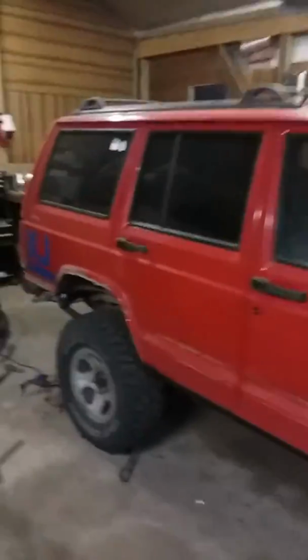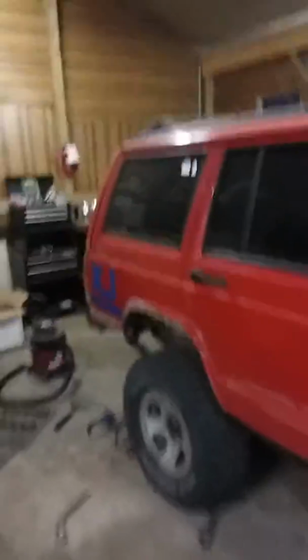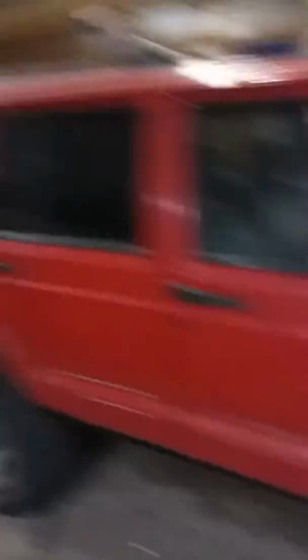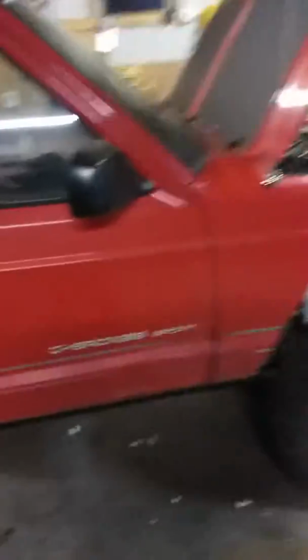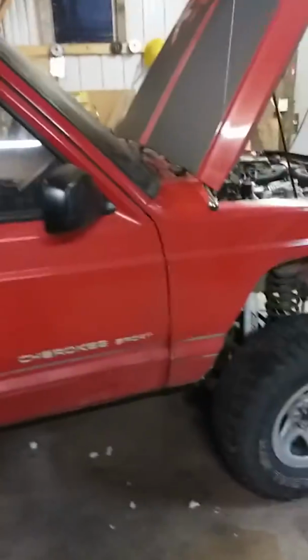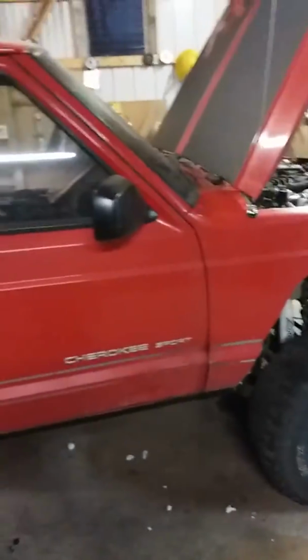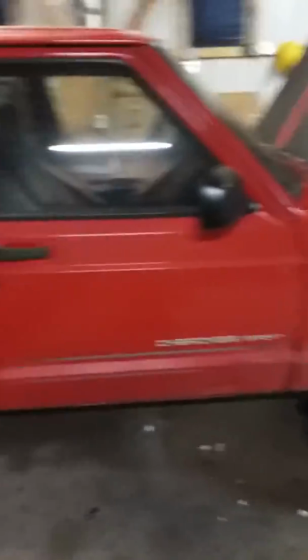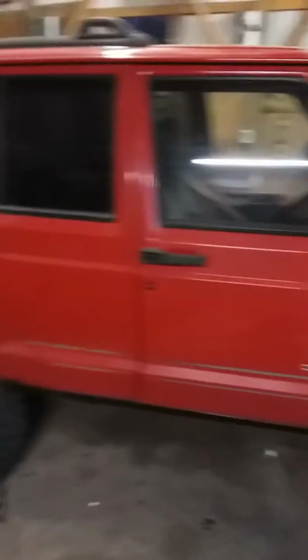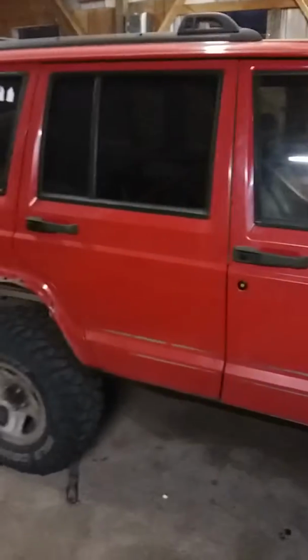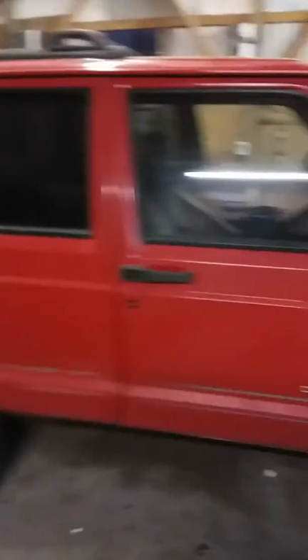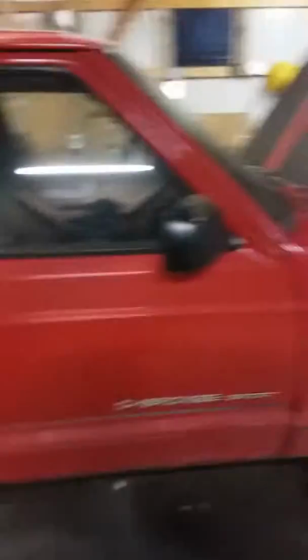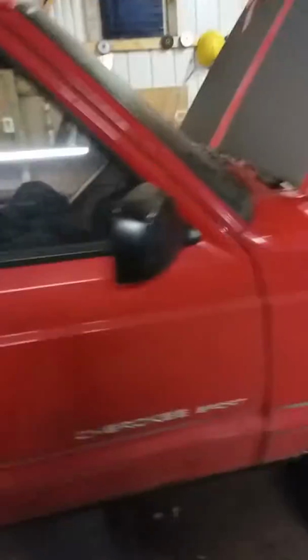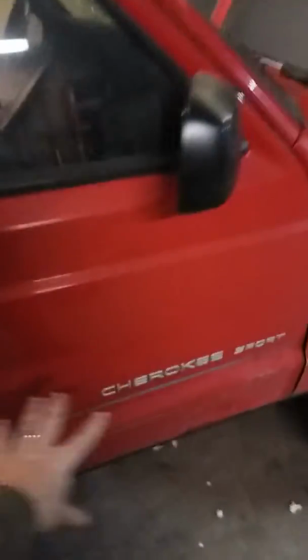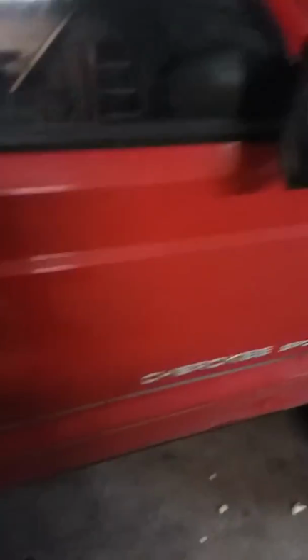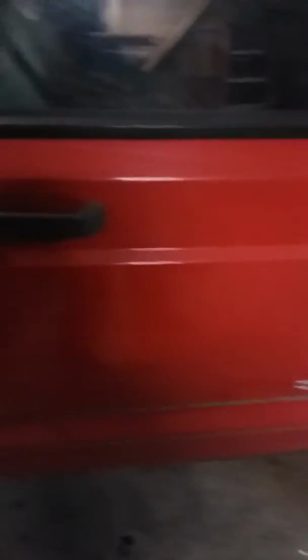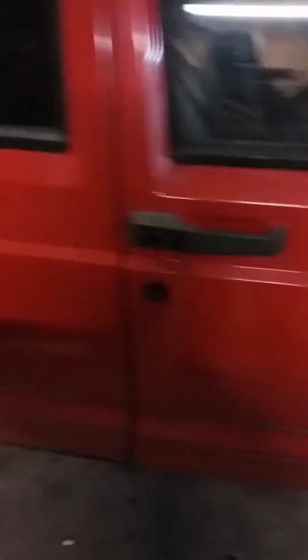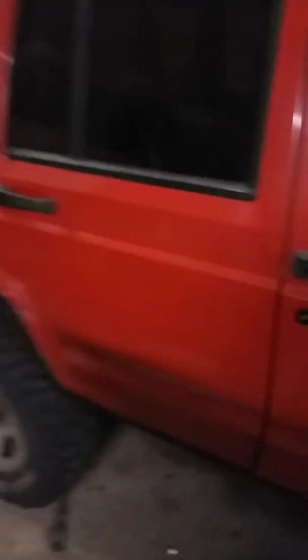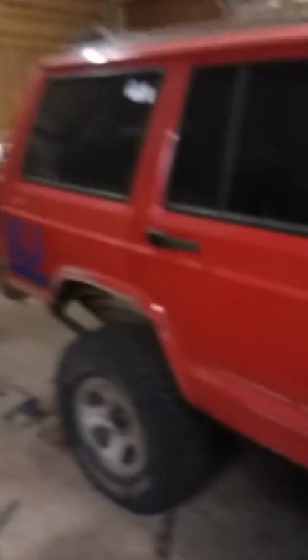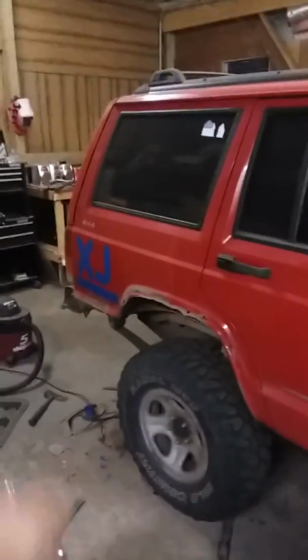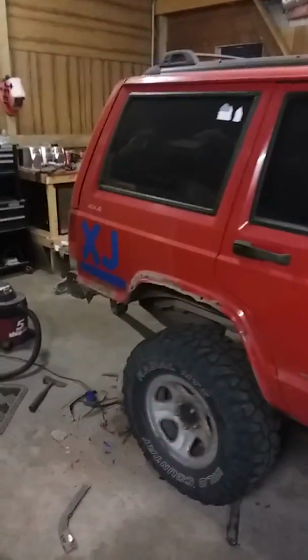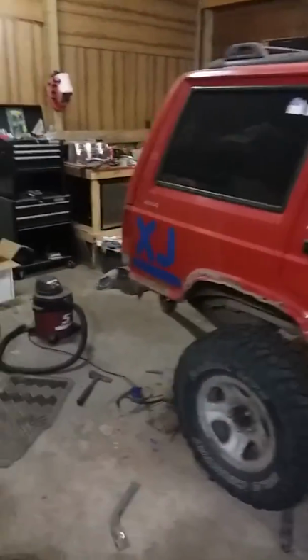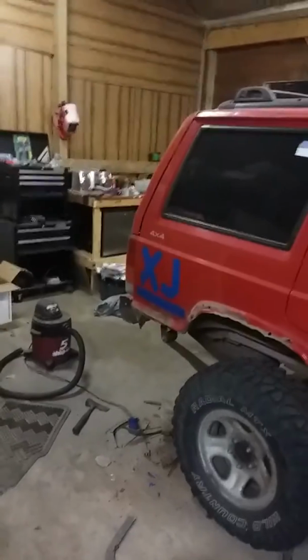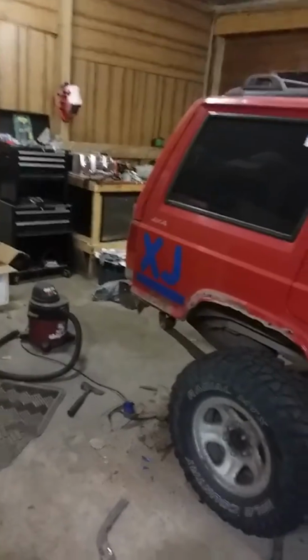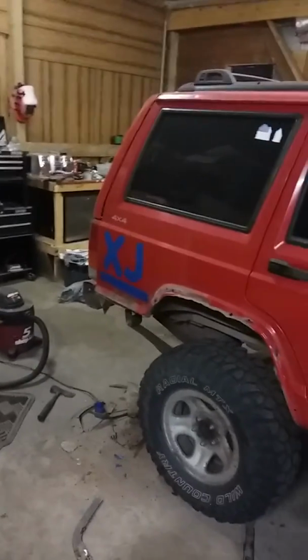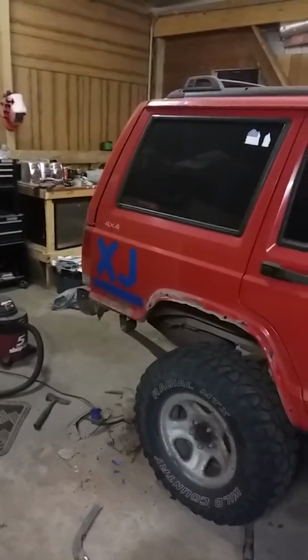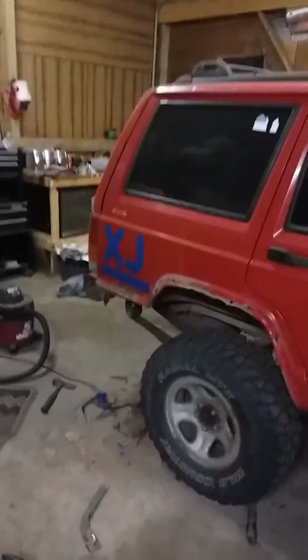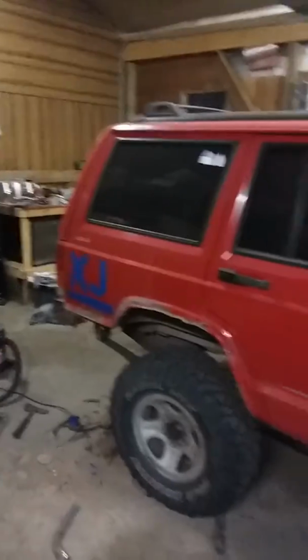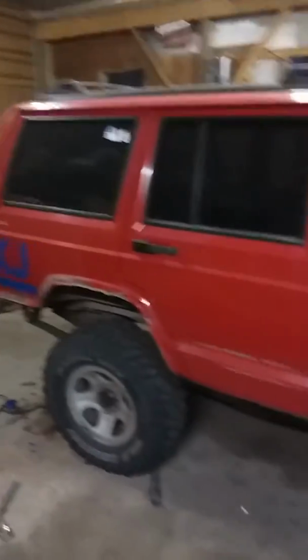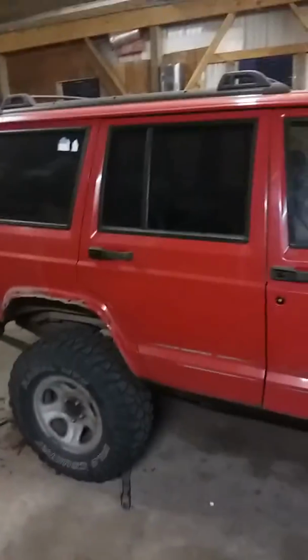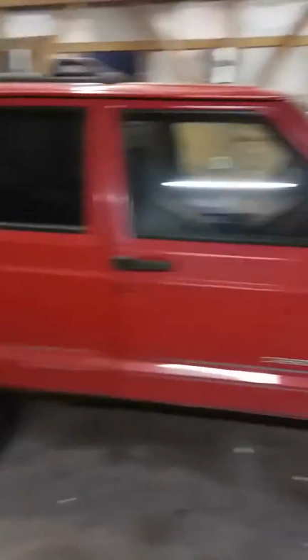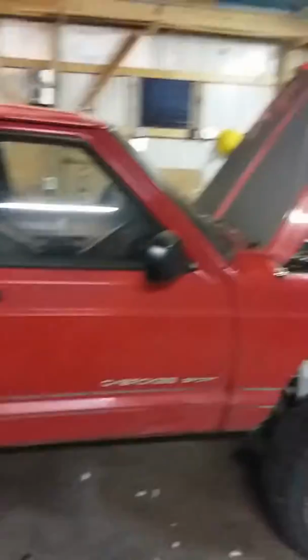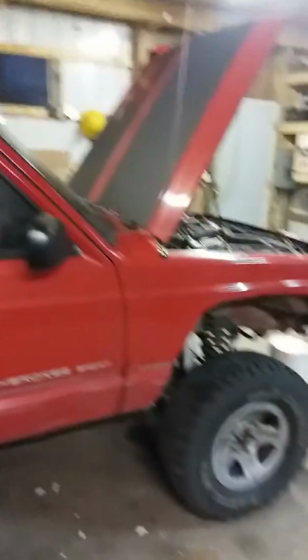I'm going to do the same paint job on this side, right along the whole body line right there. I got an XJ taped off right there. I might do the same thing on the other side.